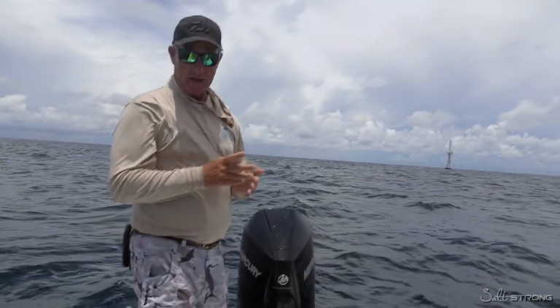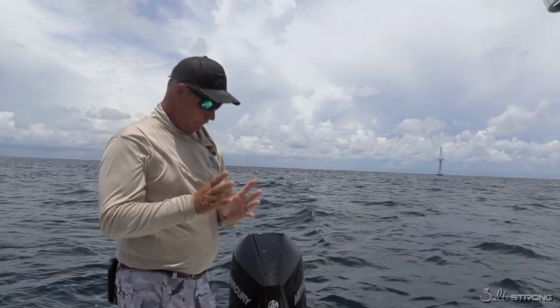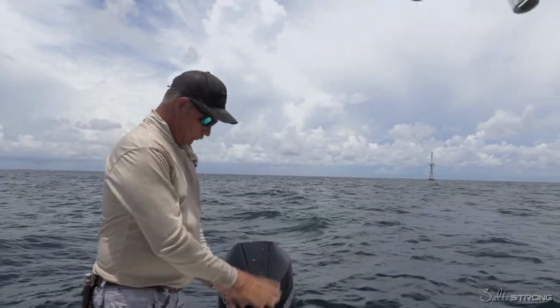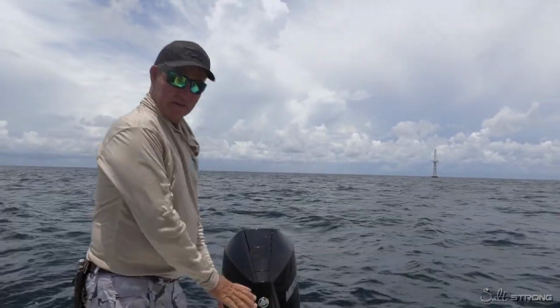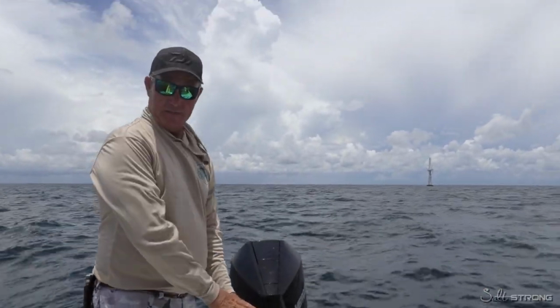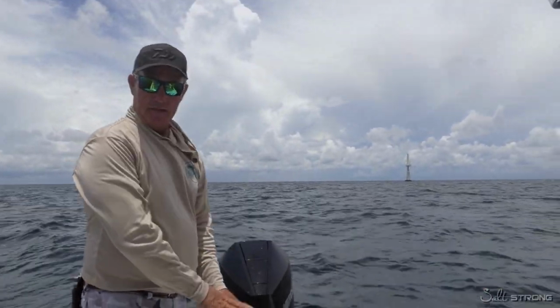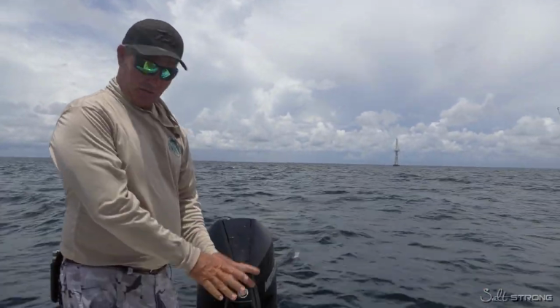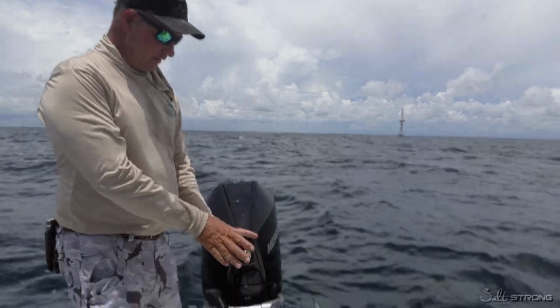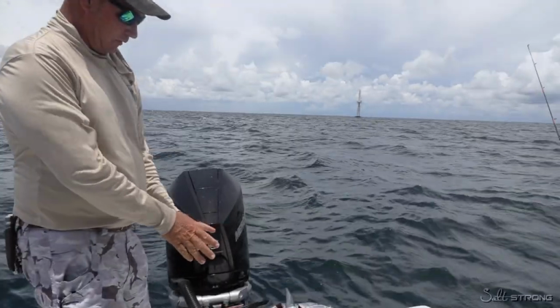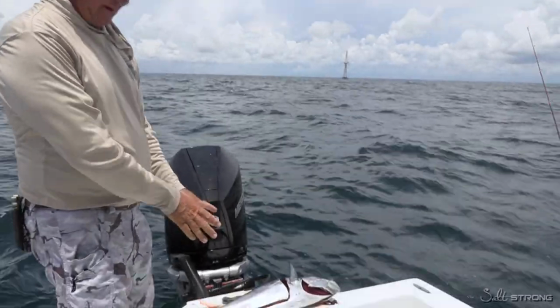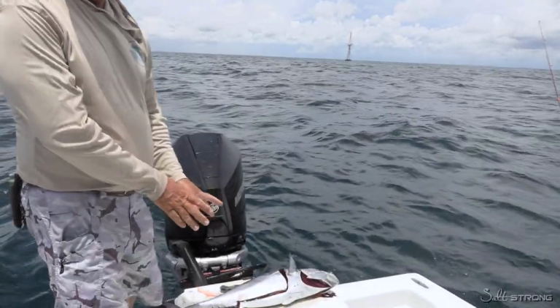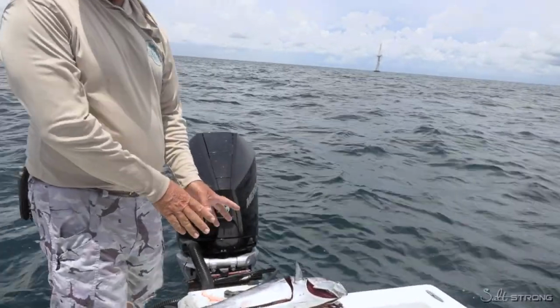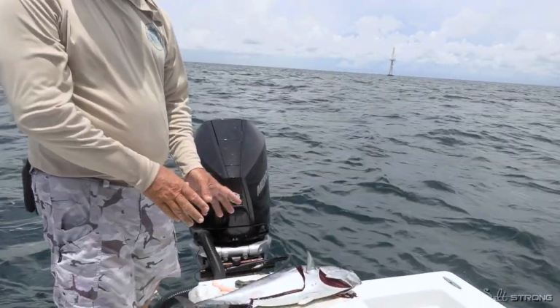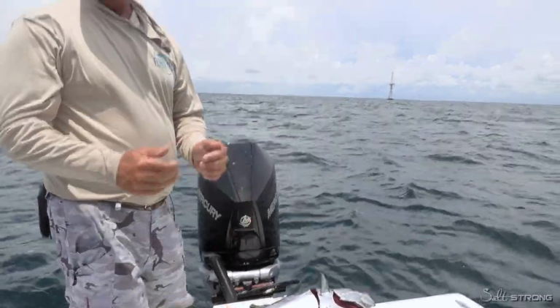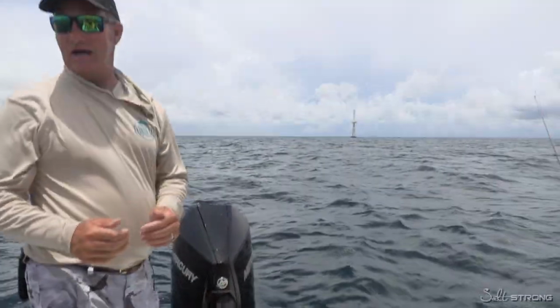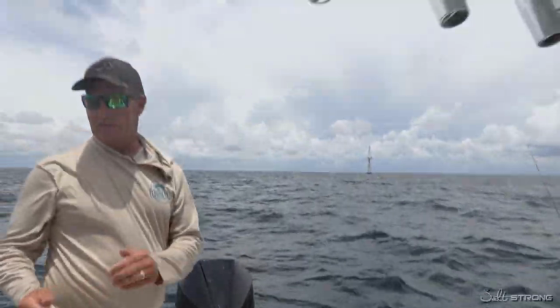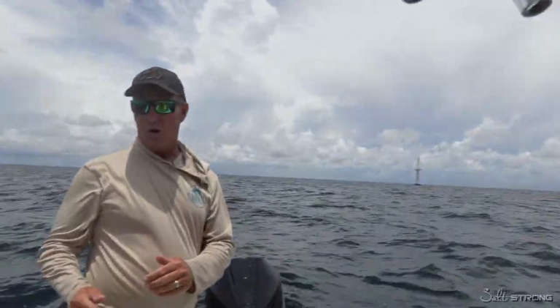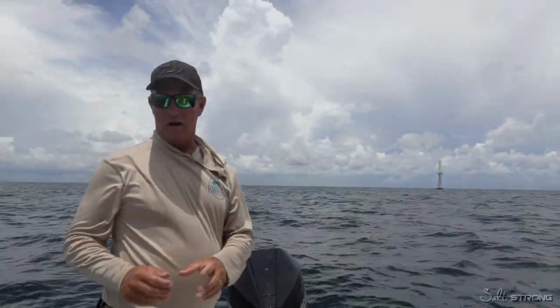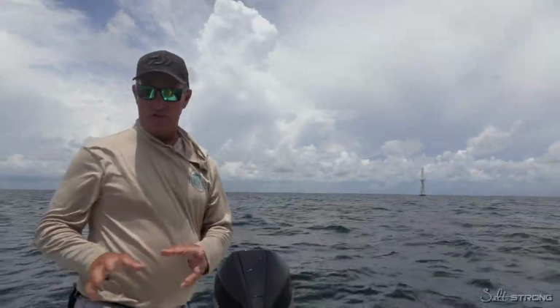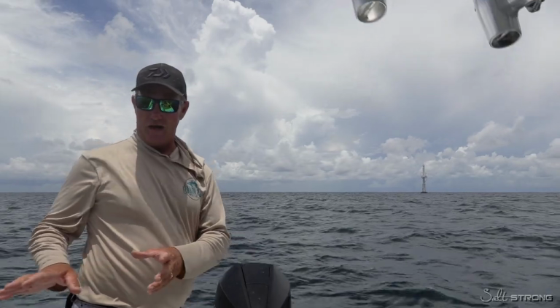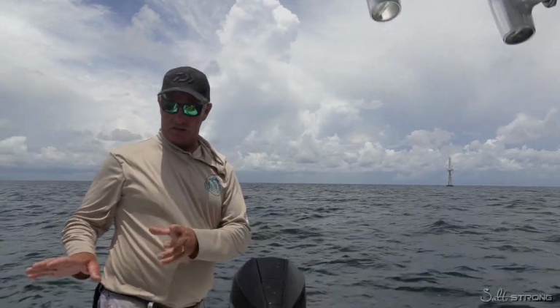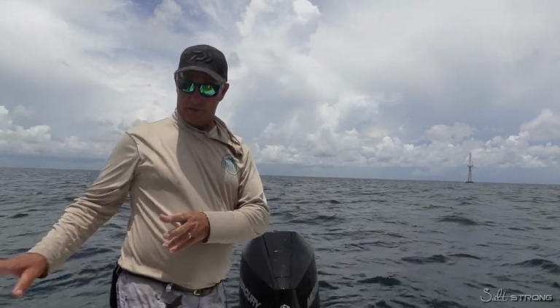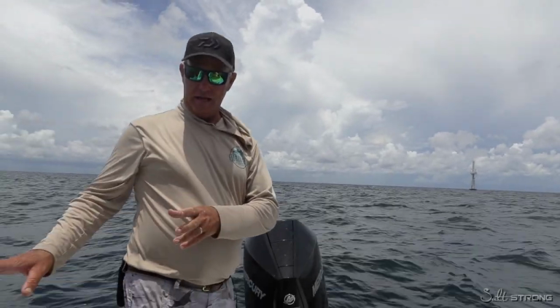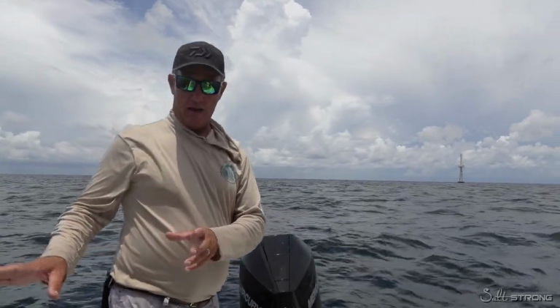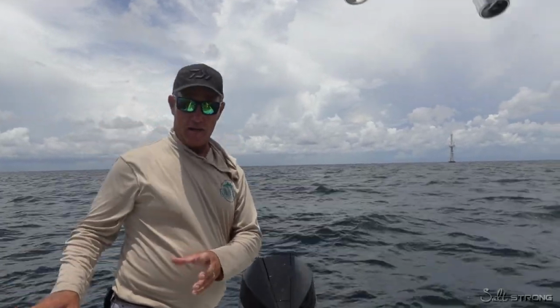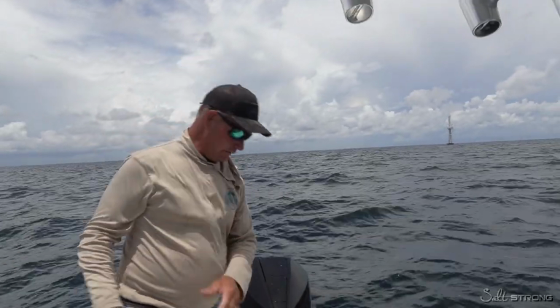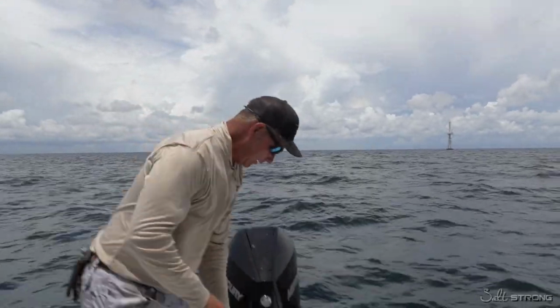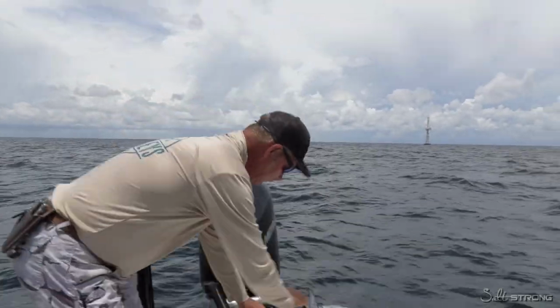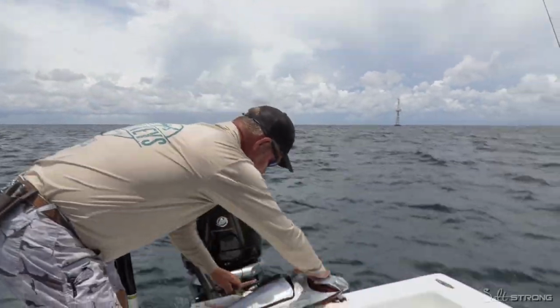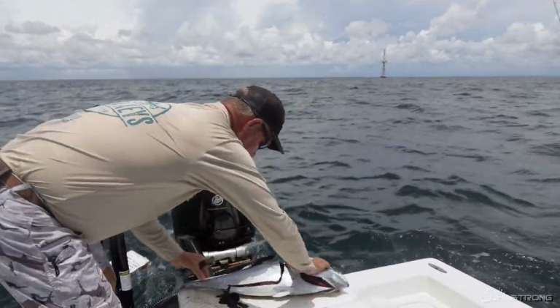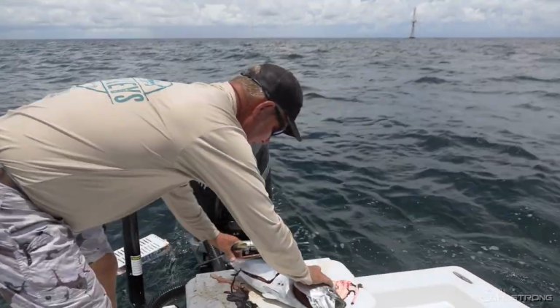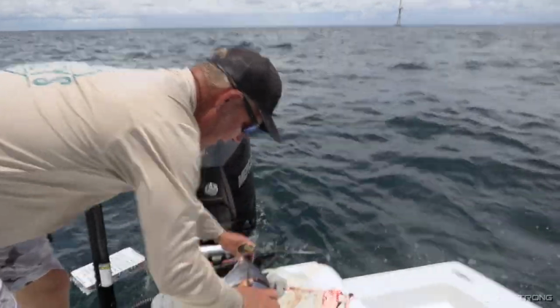So we caught this fresh bonita, and a lot of times folks want to know the best way to set up shark bait. Because we're sitting out here in deep water and we're going to fish a bait on the surface — we're not trying to put it on the bottom. We're going to fillet this bonita up.